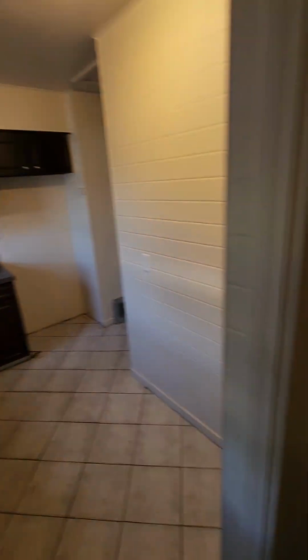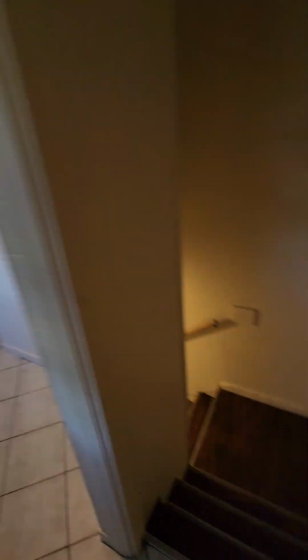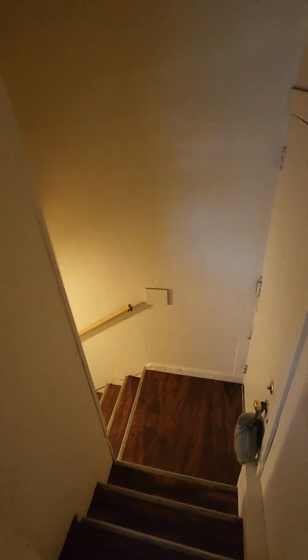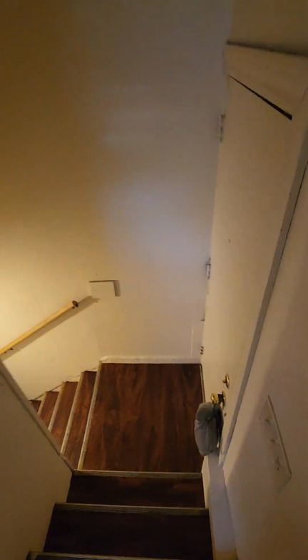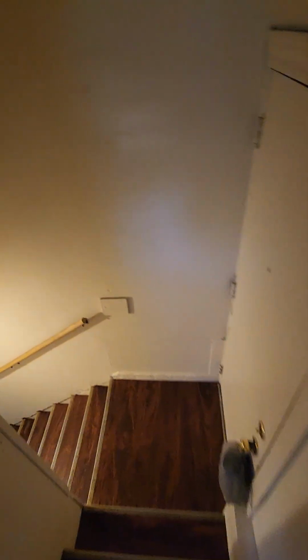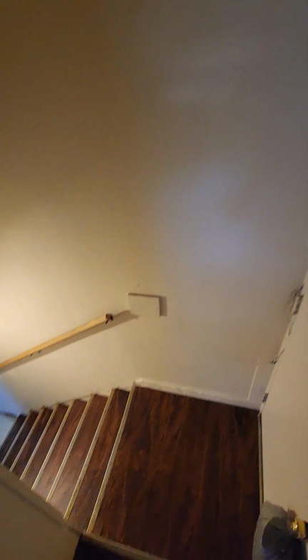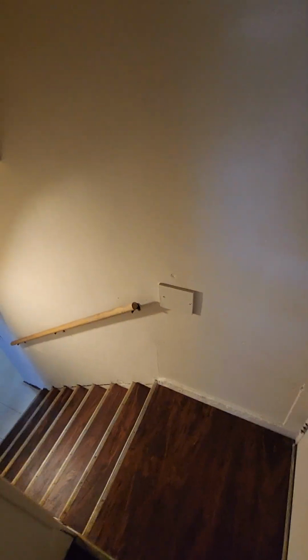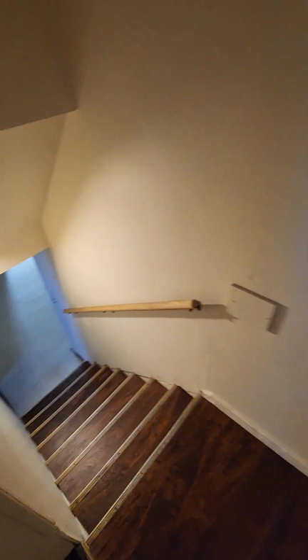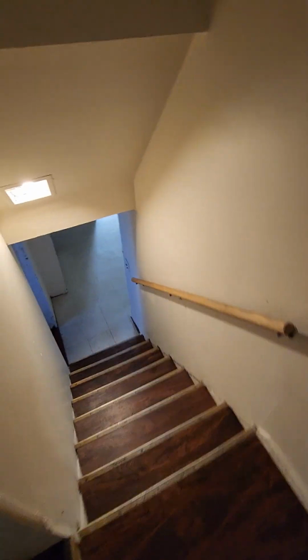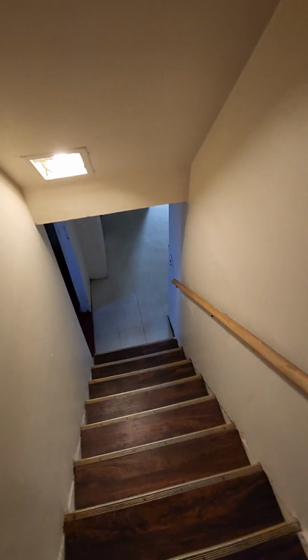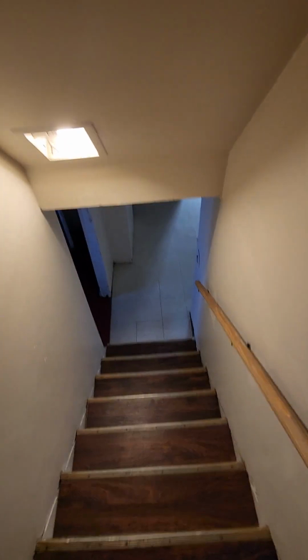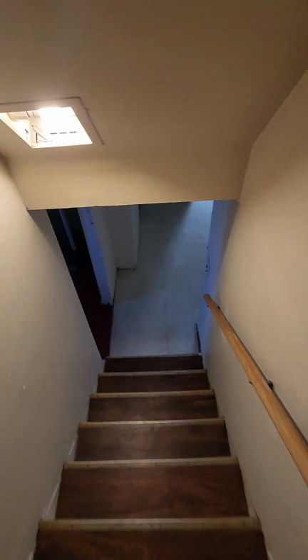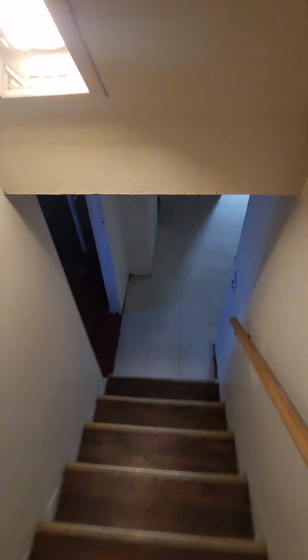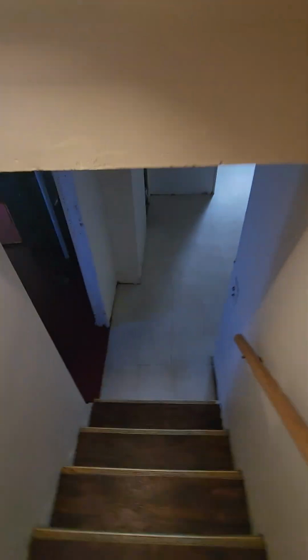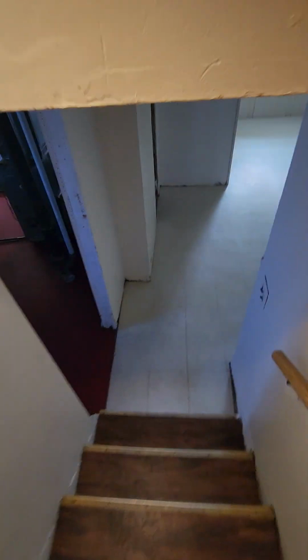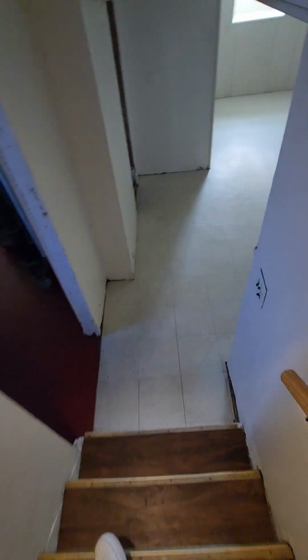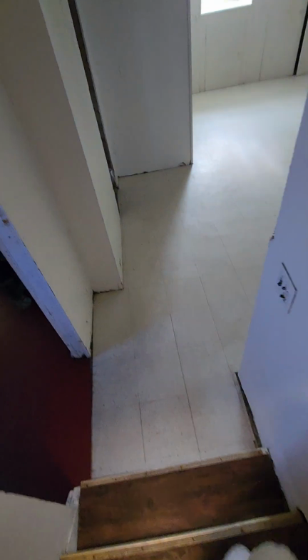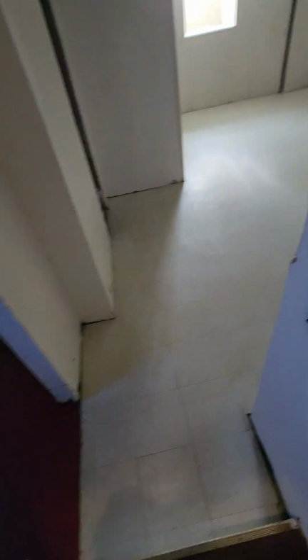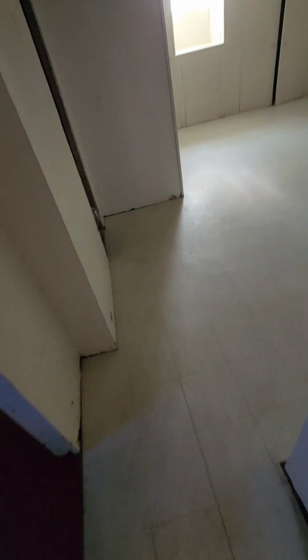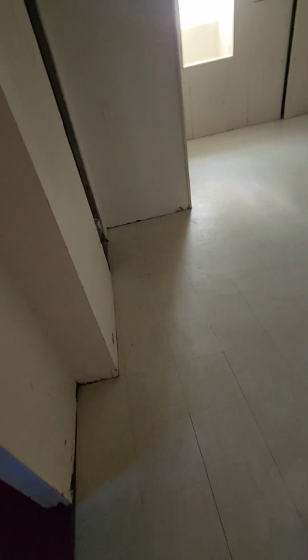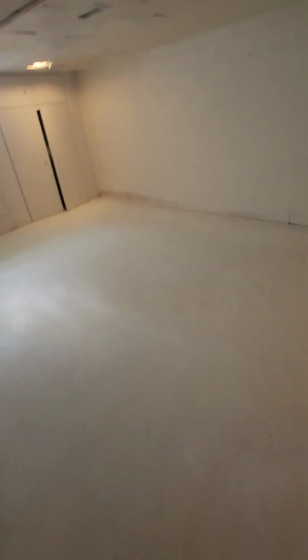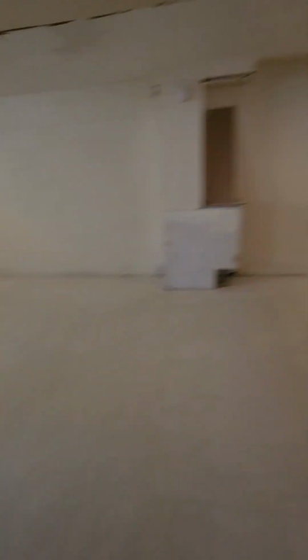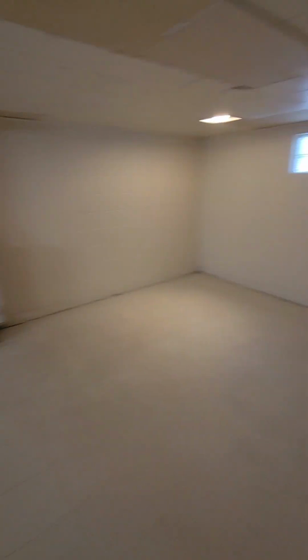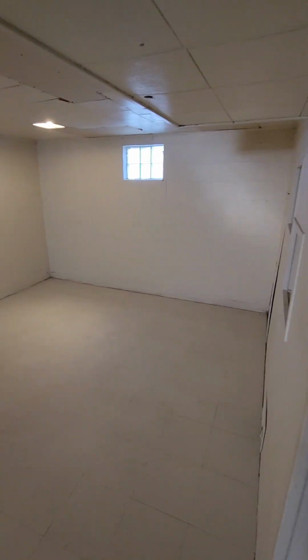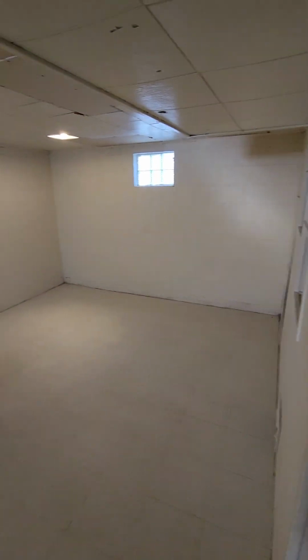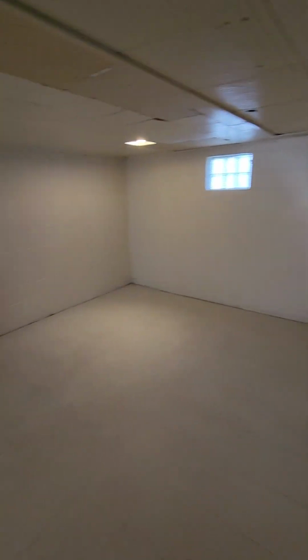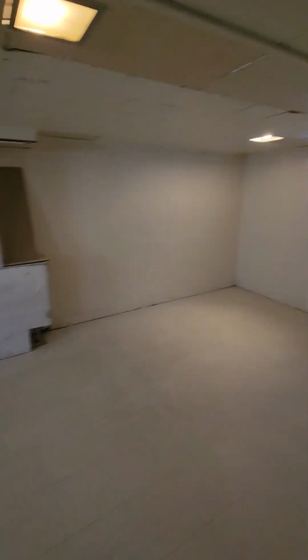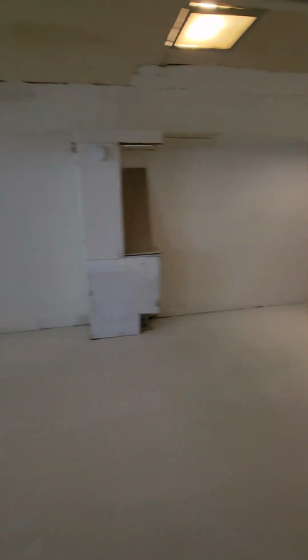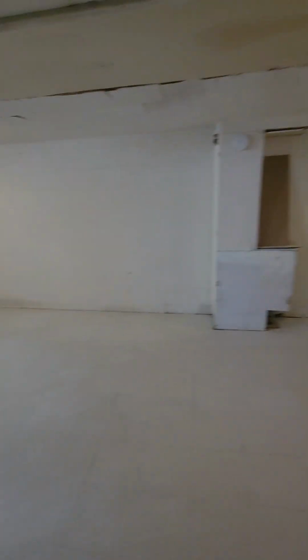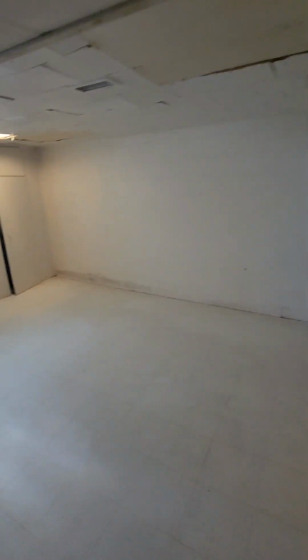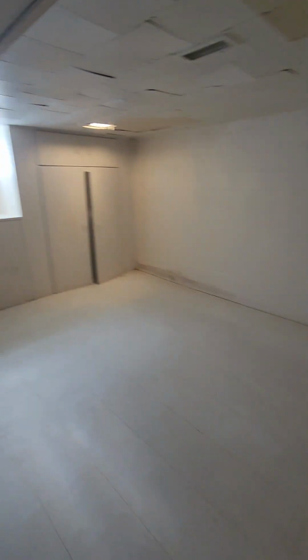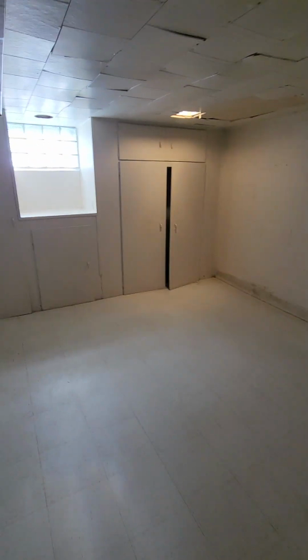From here, we can go downstairs — this is going to go into our basement. We're in the basement area. This is kind of open down here, tons of extra storage space.